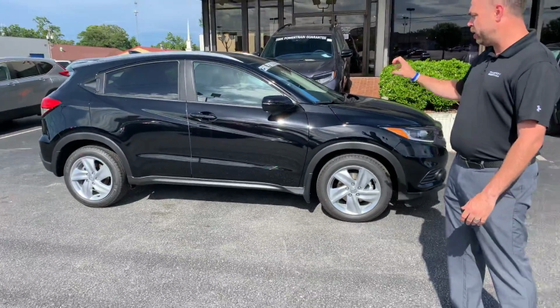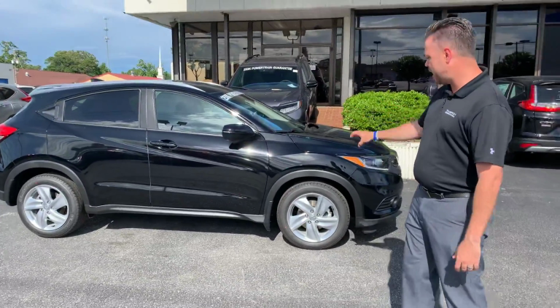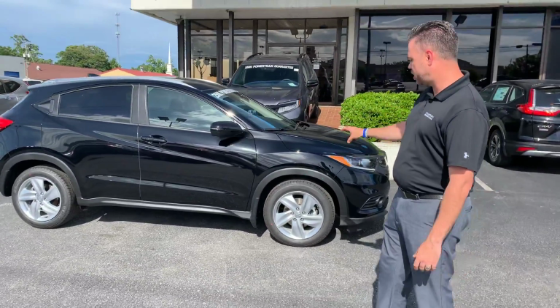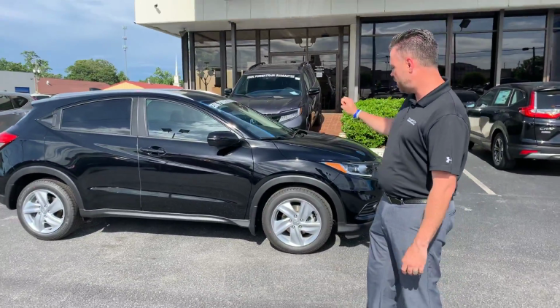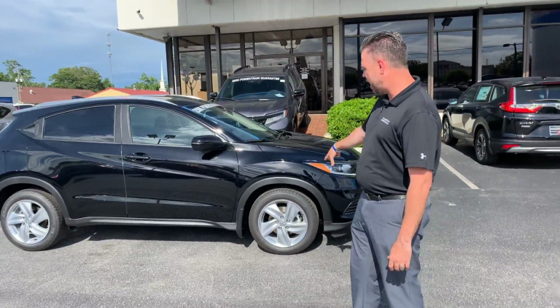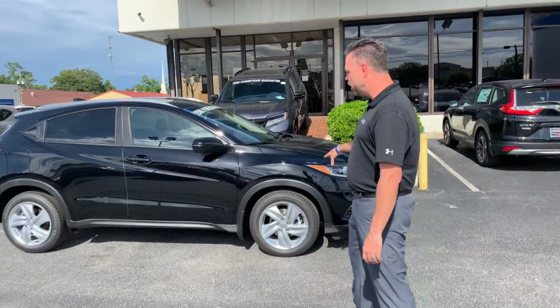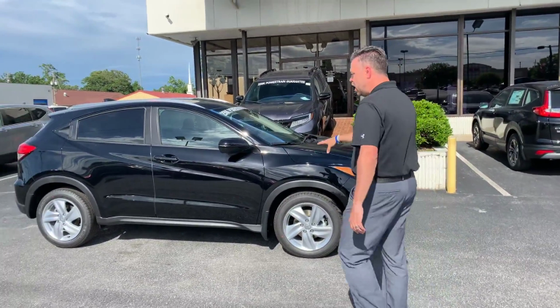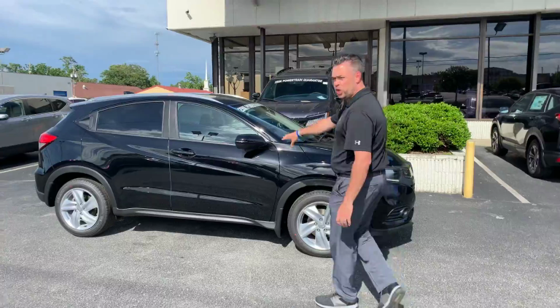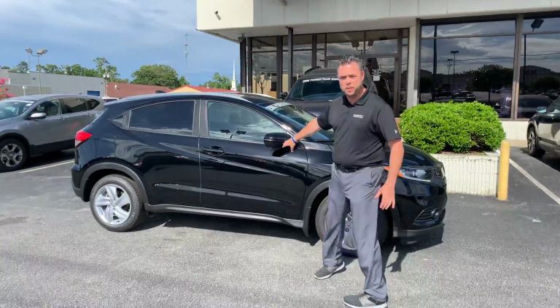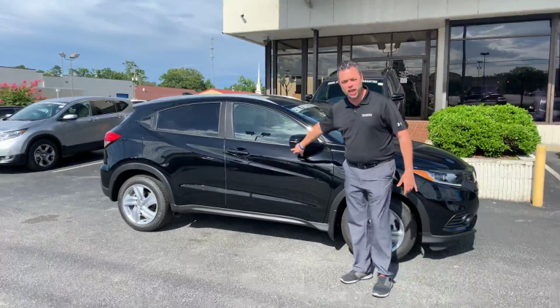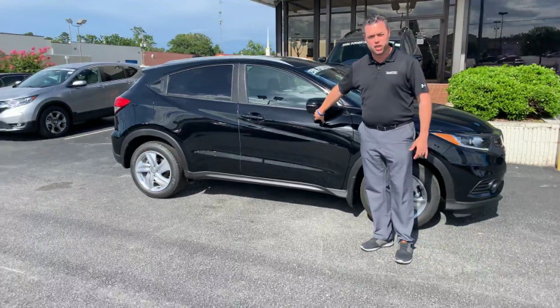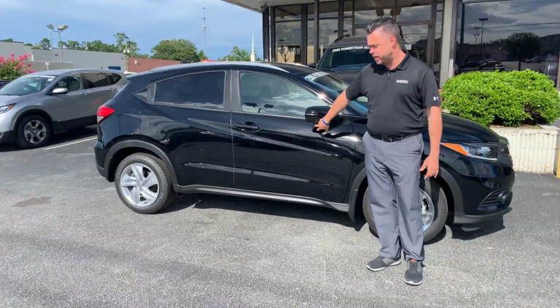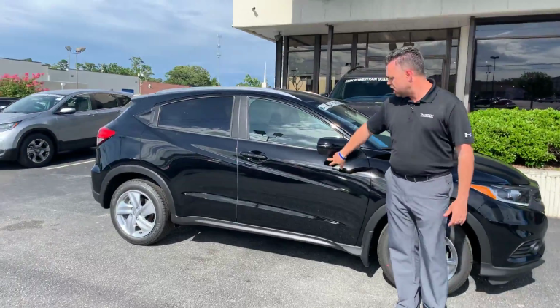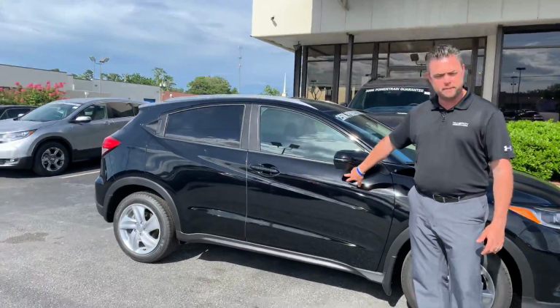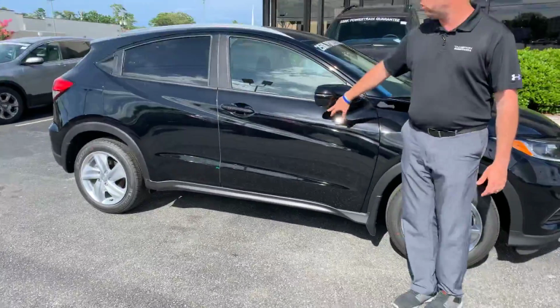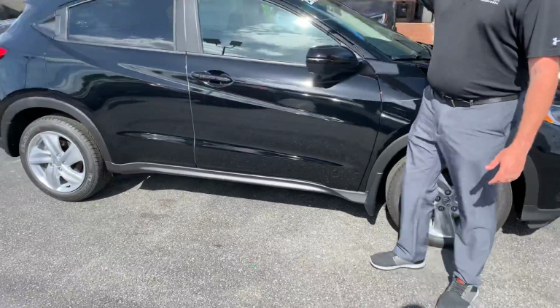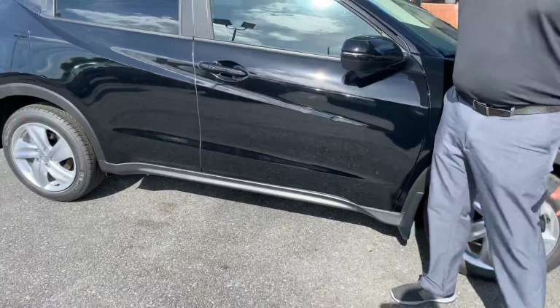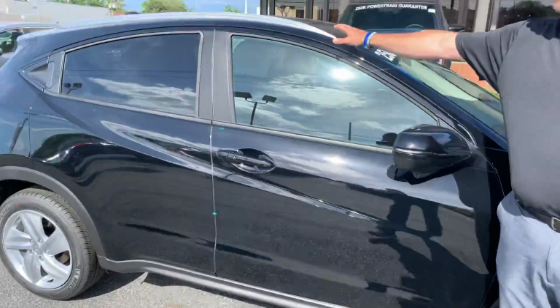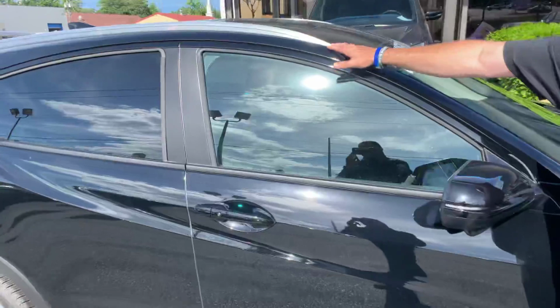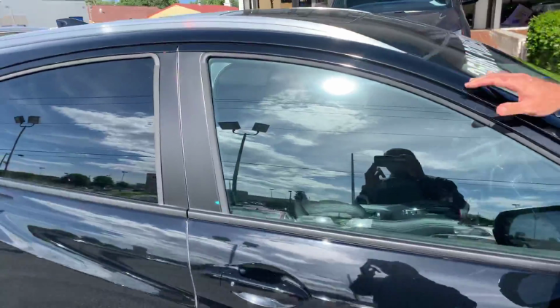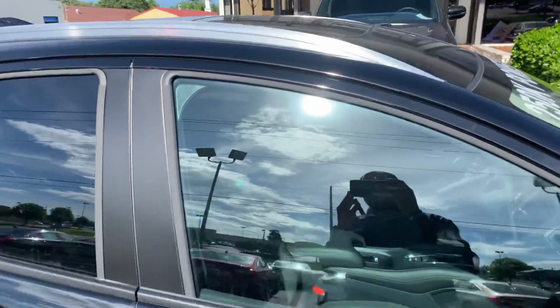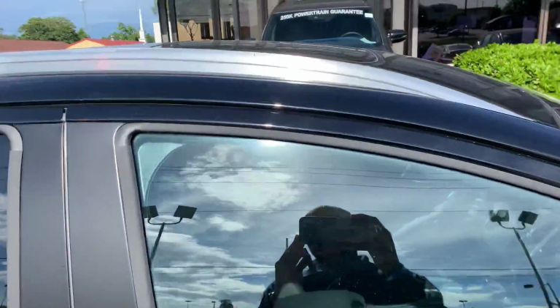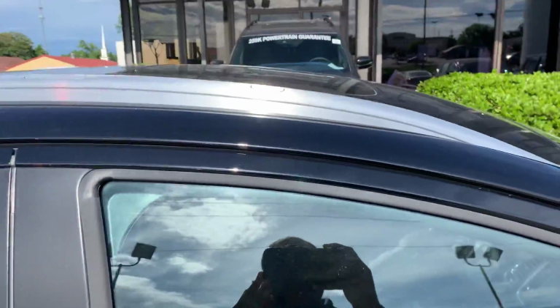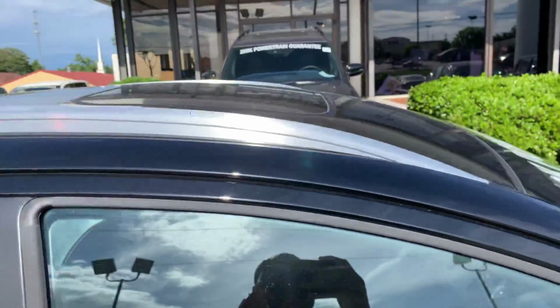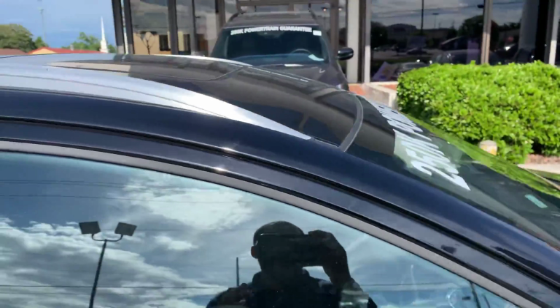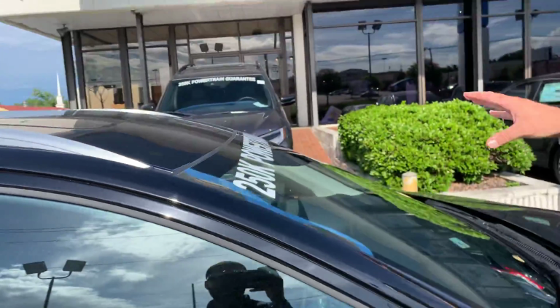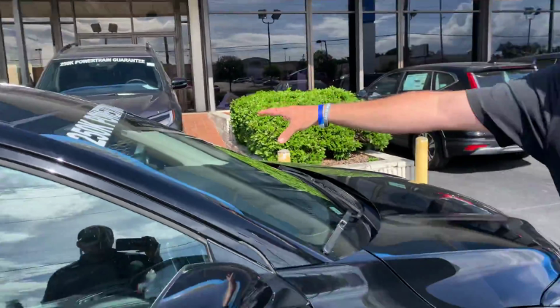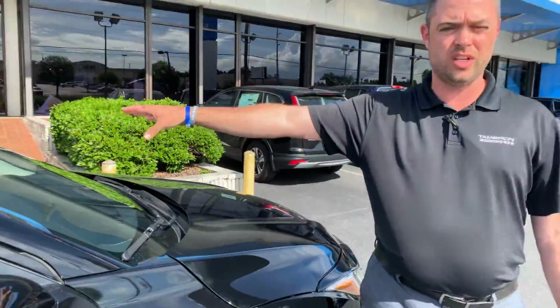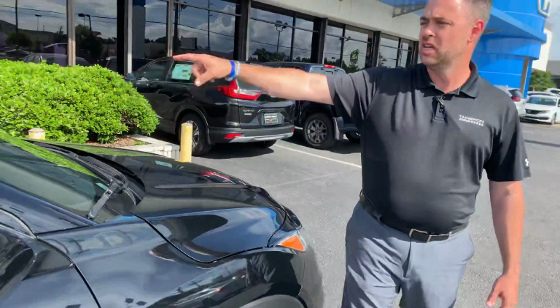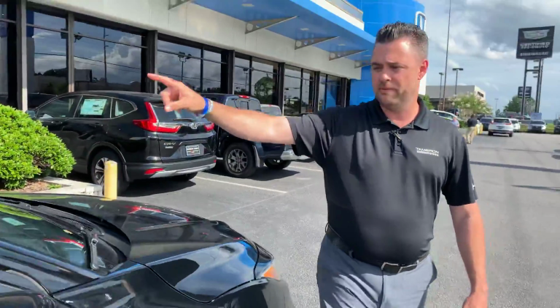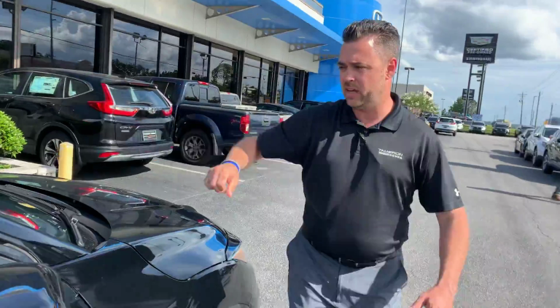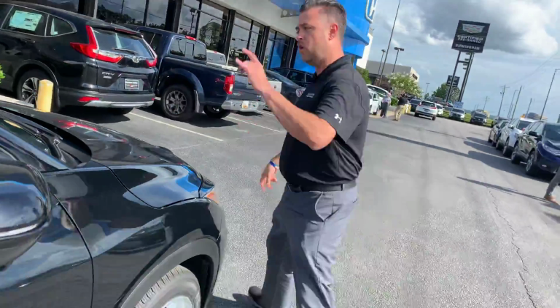Your EX package is going to come standard with the L1 wheels. Also, you're going to pick up lane watch assist on that vehicle. This is your updated railing system, as well as your Honda Sensing package on this vehicle — it's got all your driver assistance features on here.